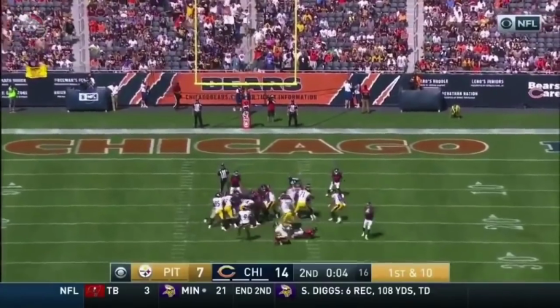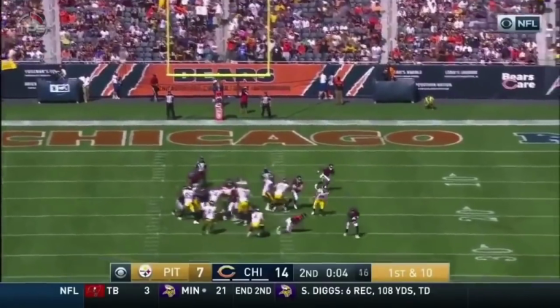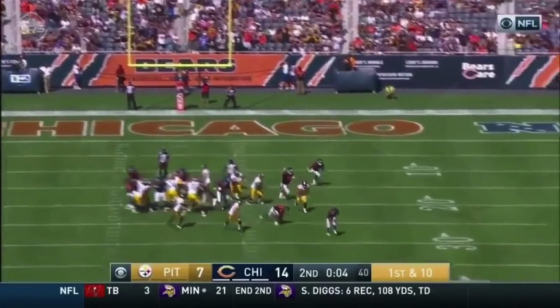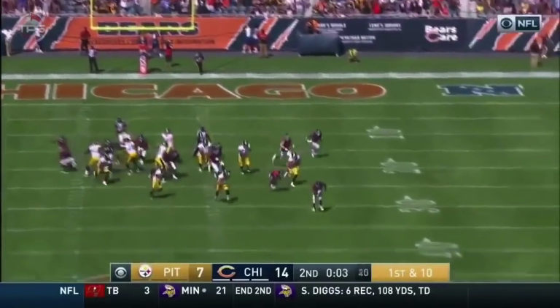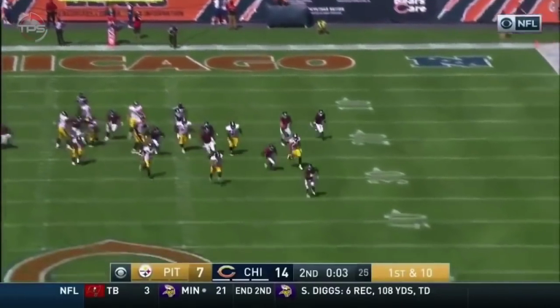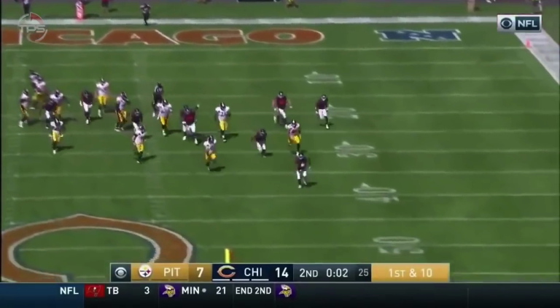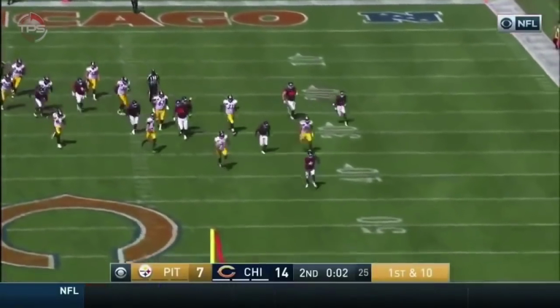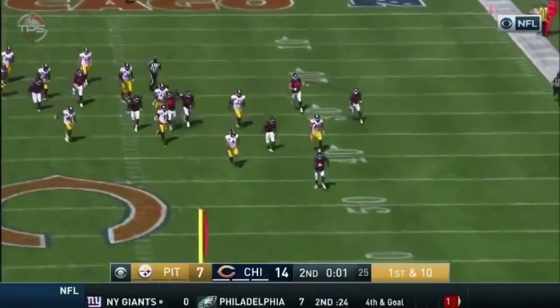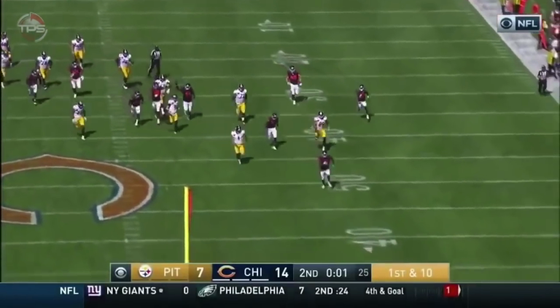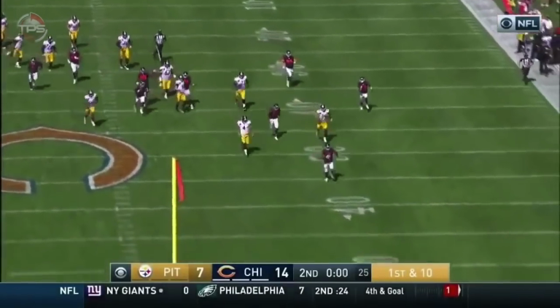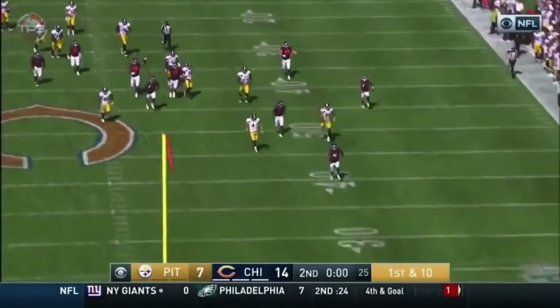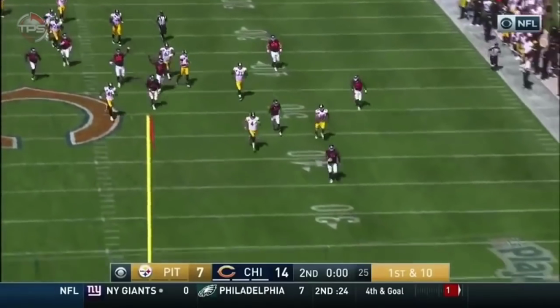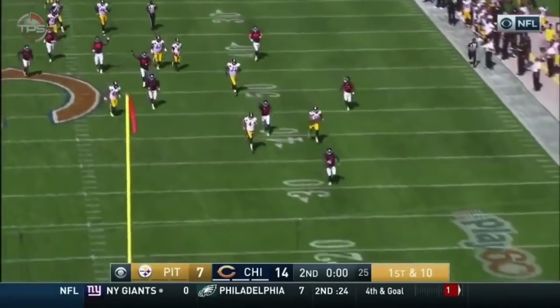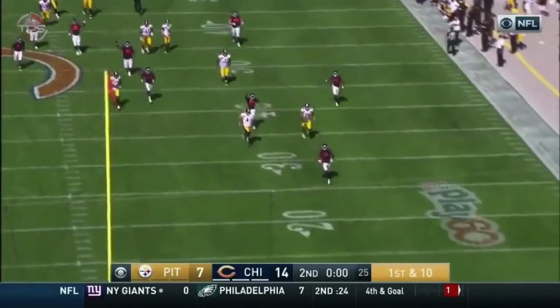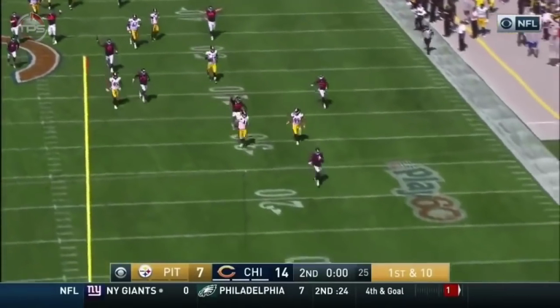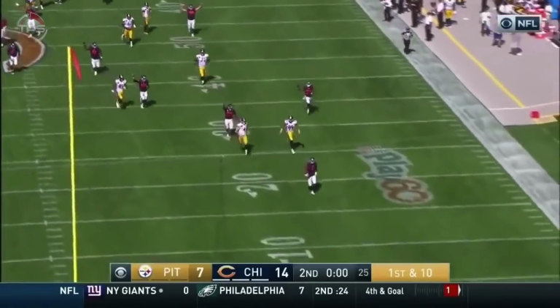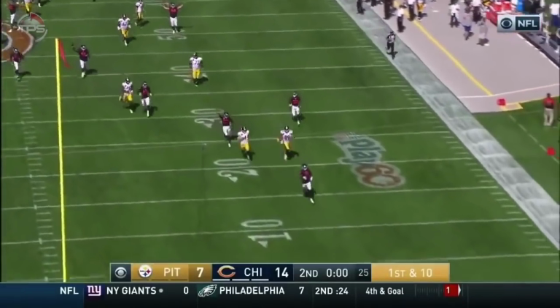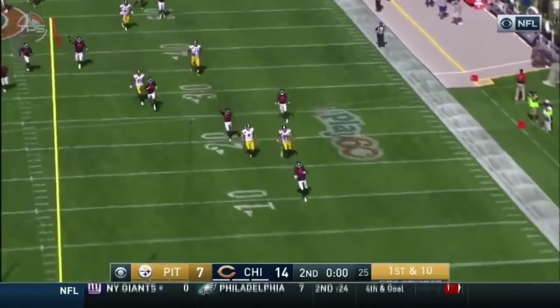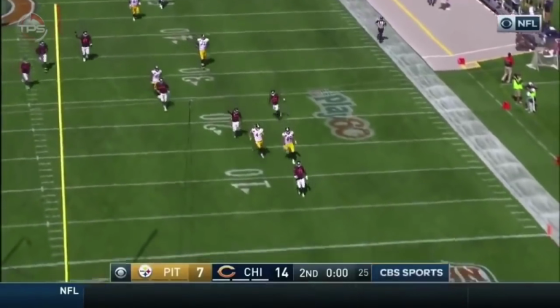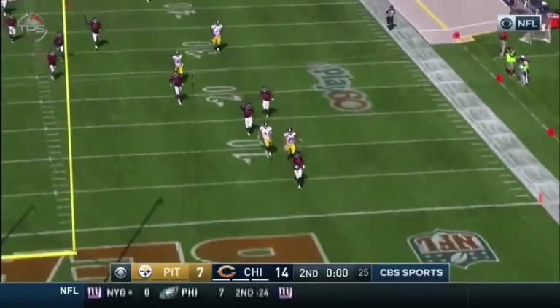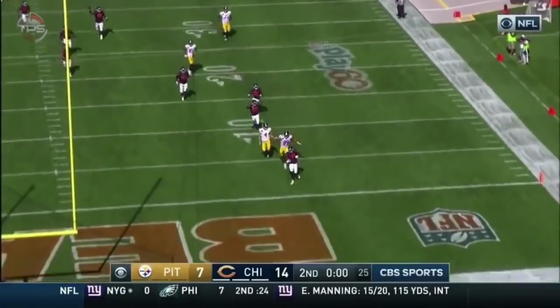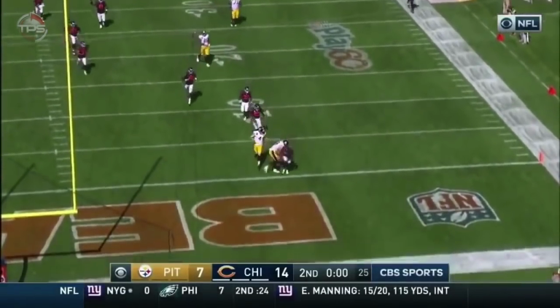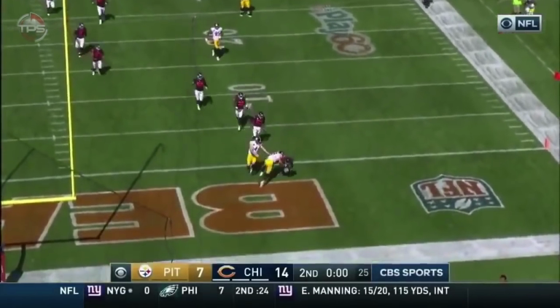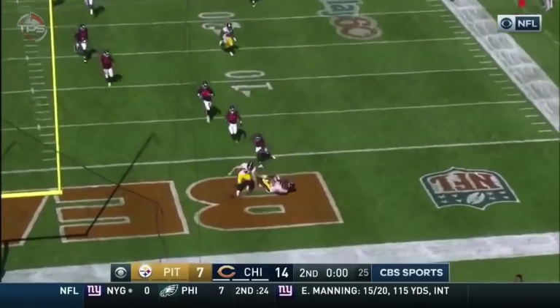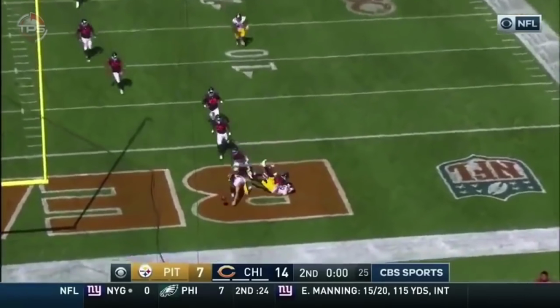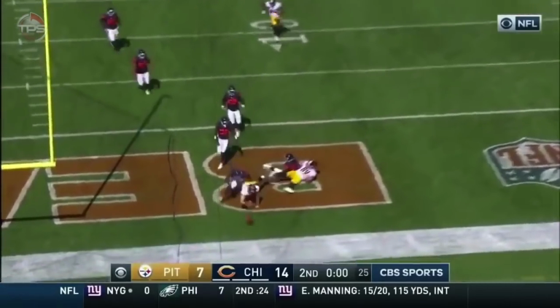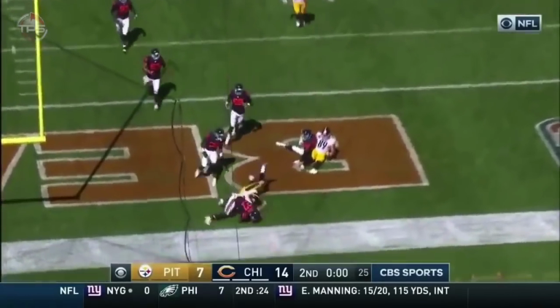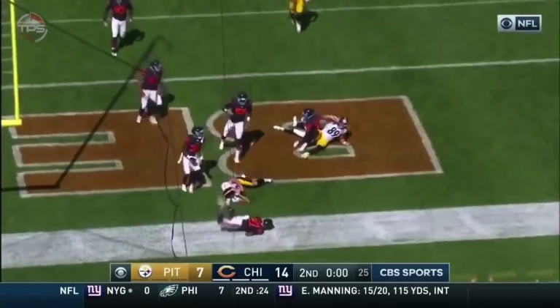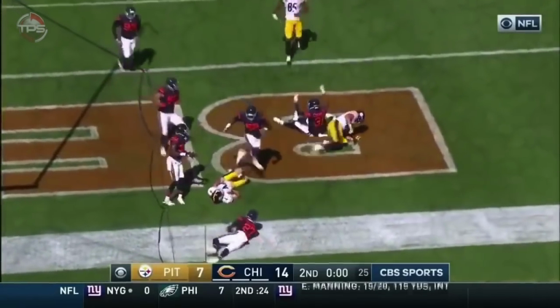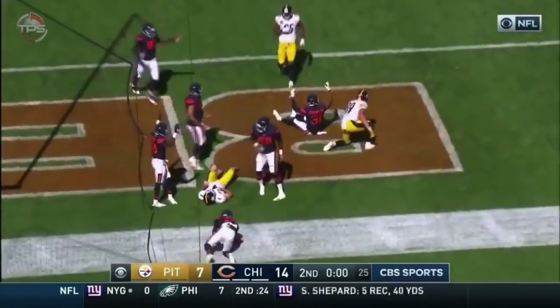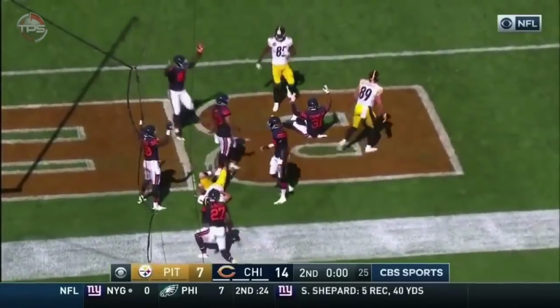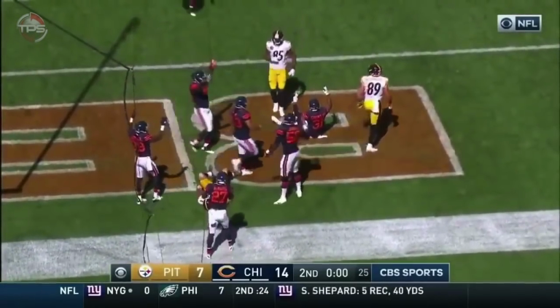That was blocked. The Bears had it. The Bears are going to get a touchdown out of this. There is a showboat move that just has no reasonable explanation to it.